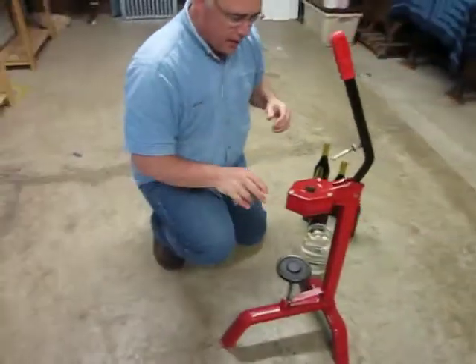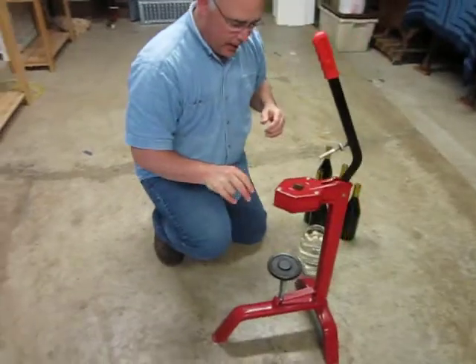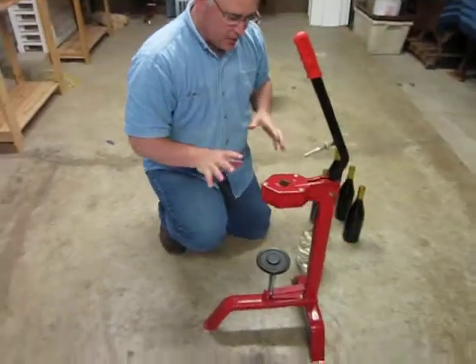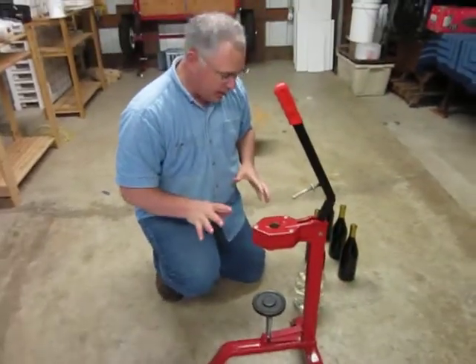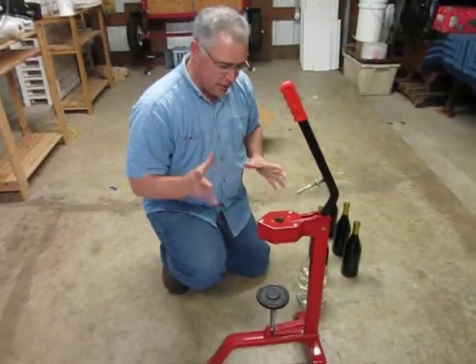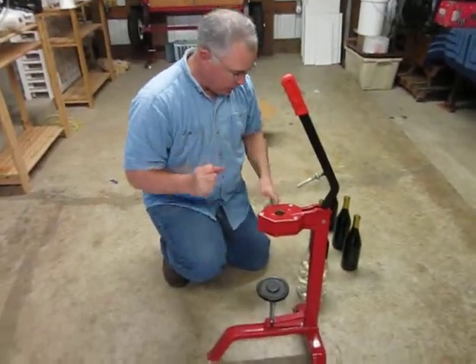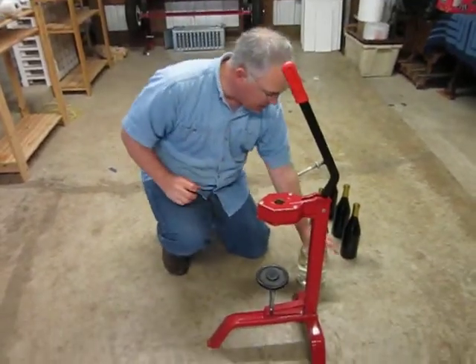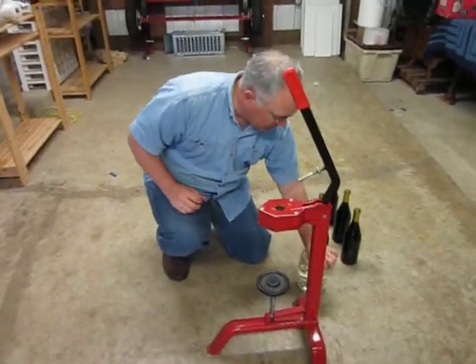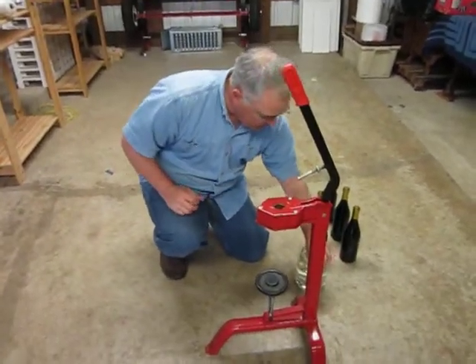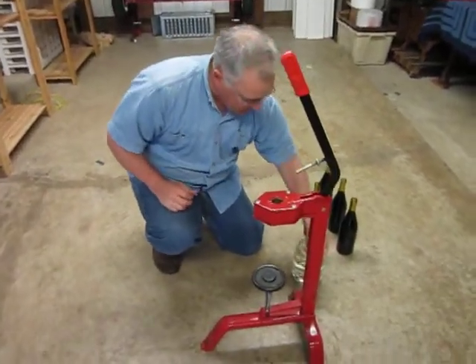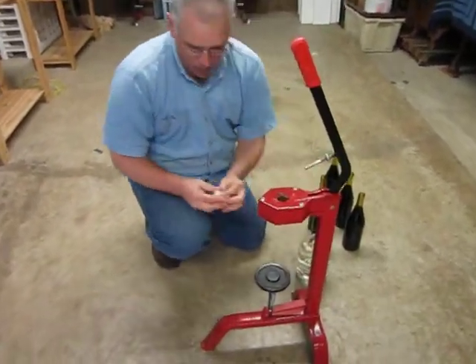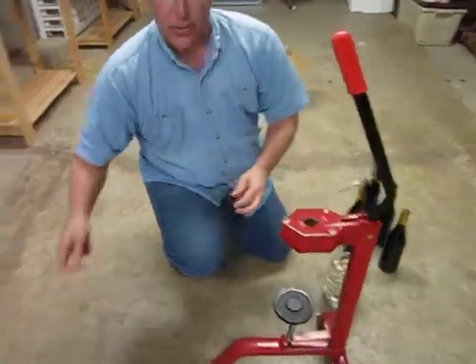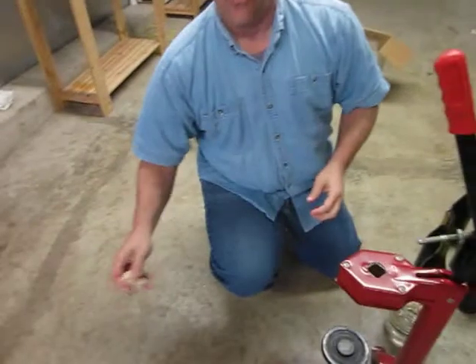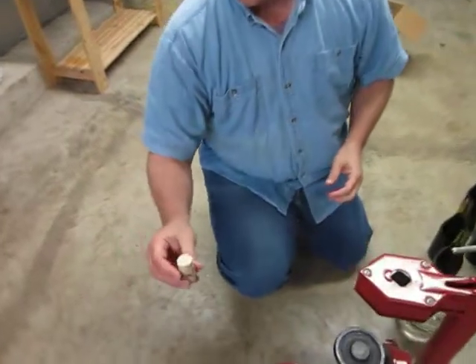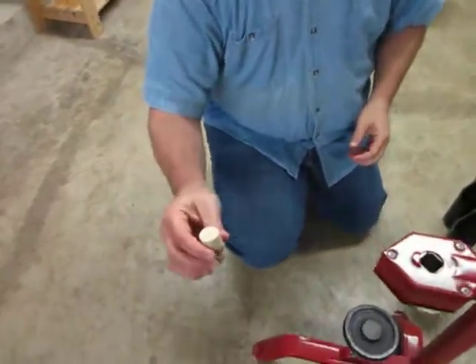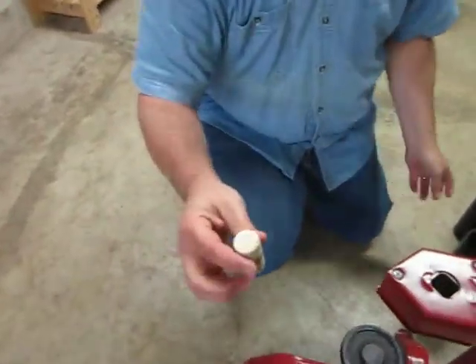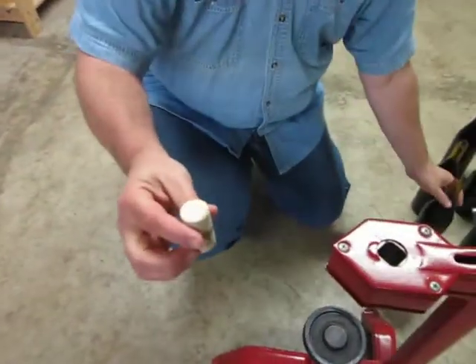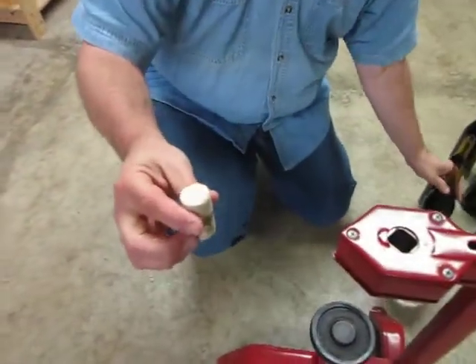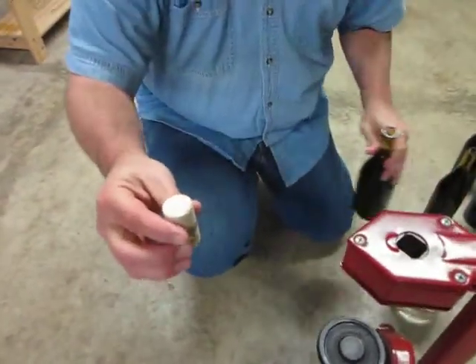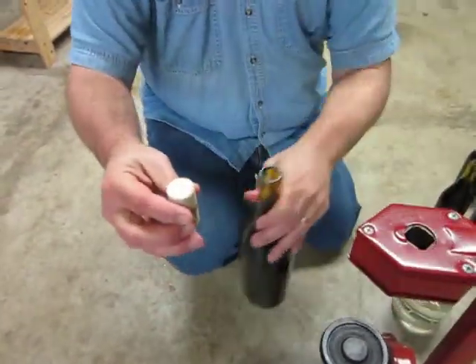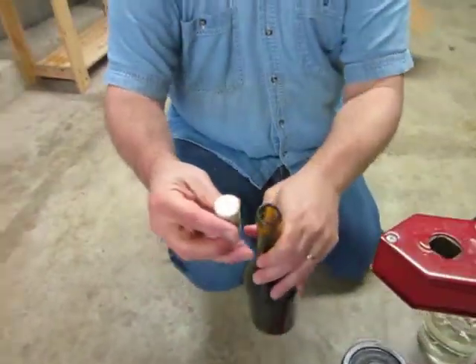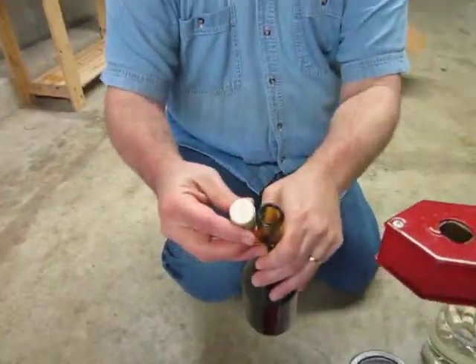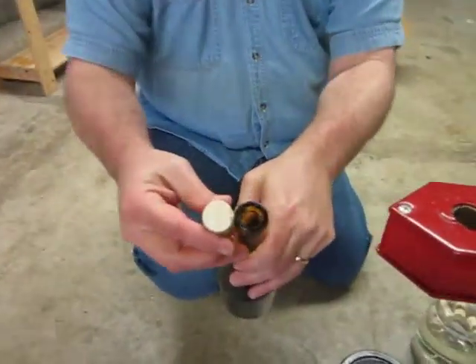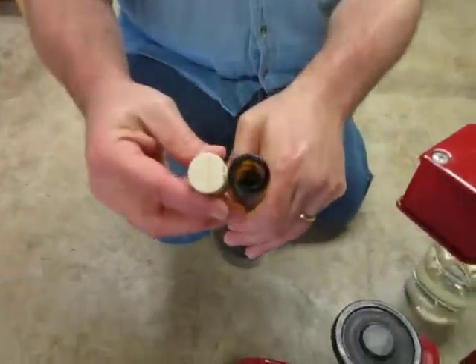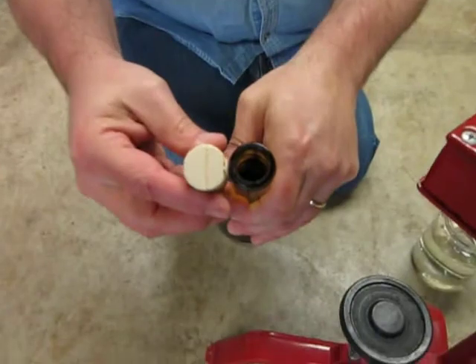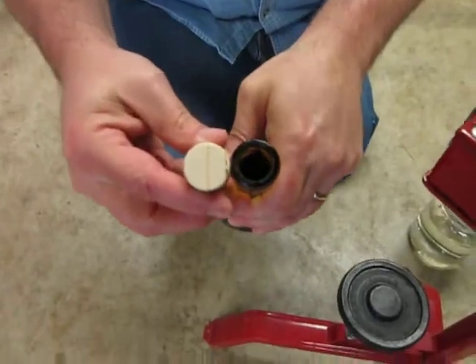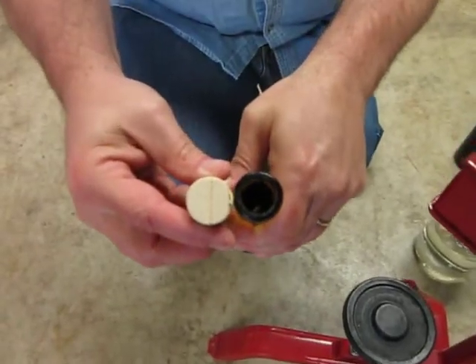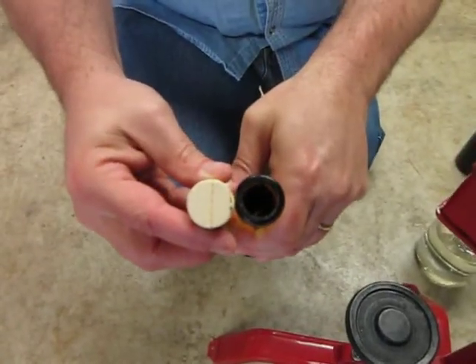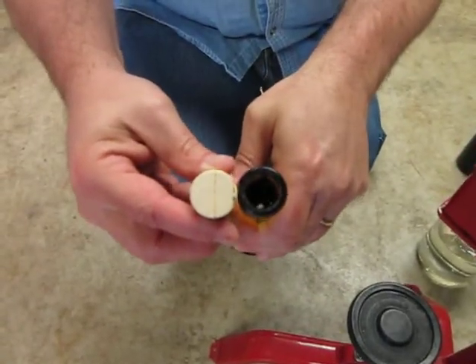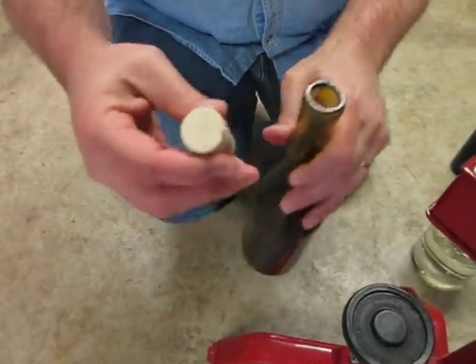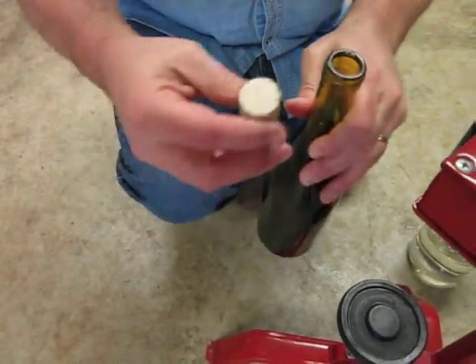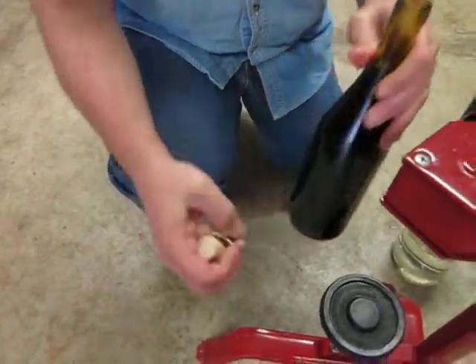It does two things. It squeezes the cork down. Here's a cork — I've just got it in water so it'll soften up. You can see that the cork, as it's made, is bigger than the mouth of the bottle — not by a lot, but enough.